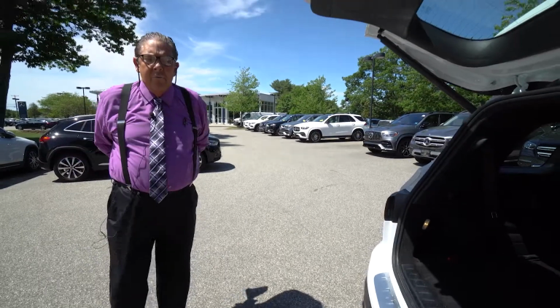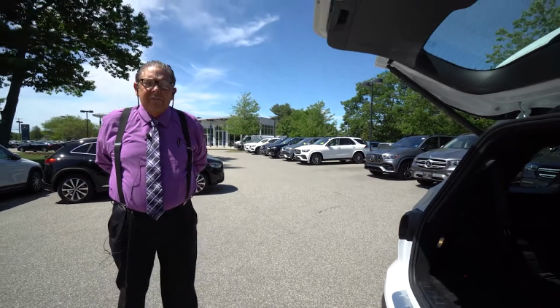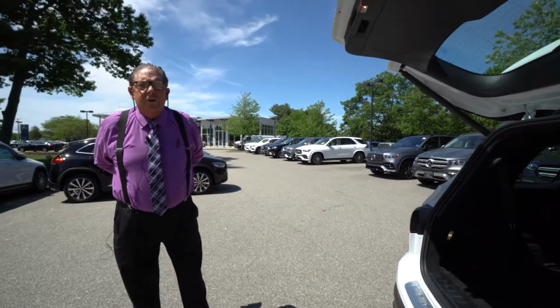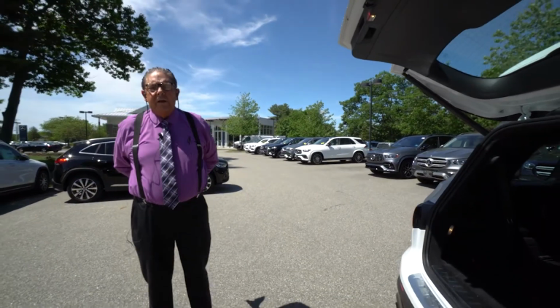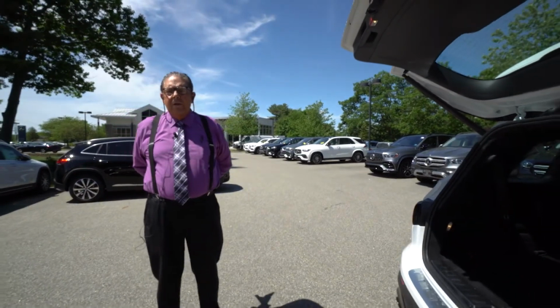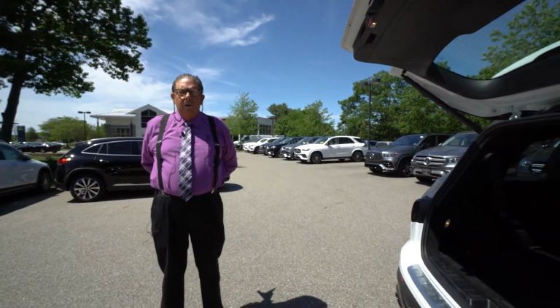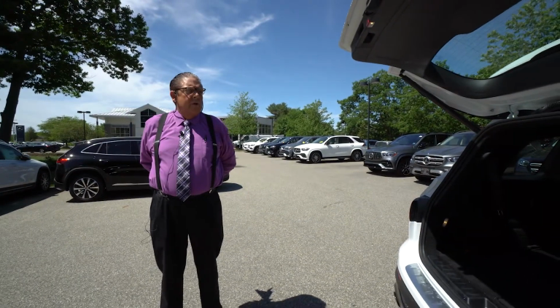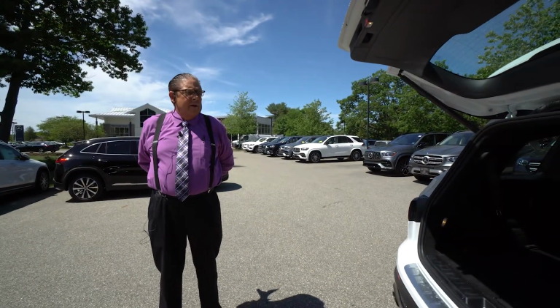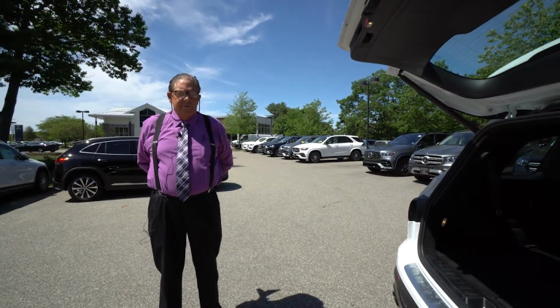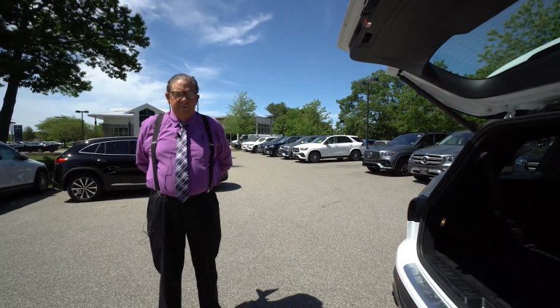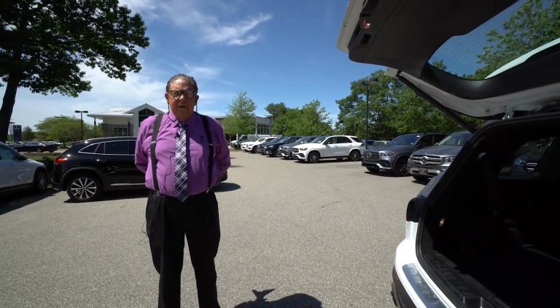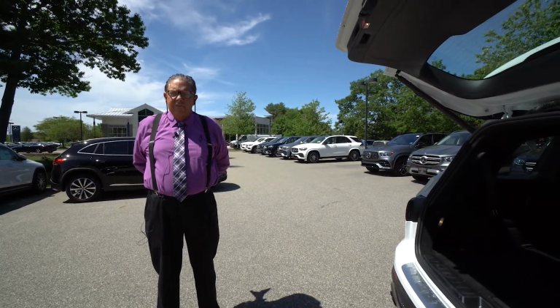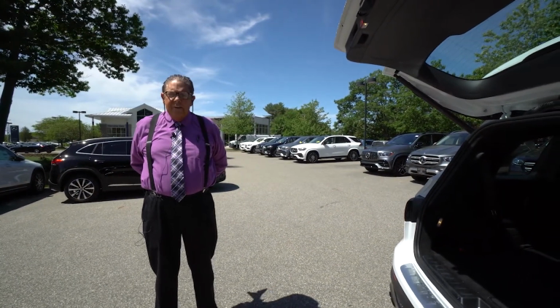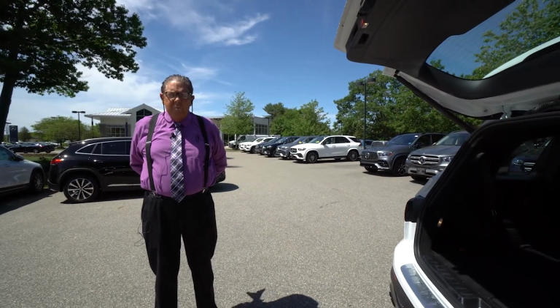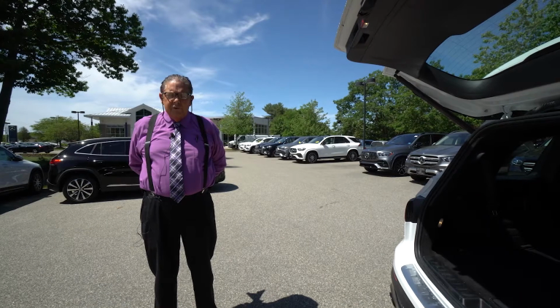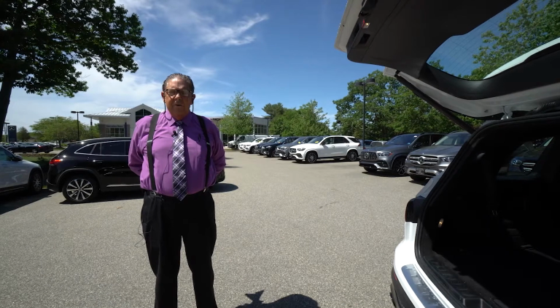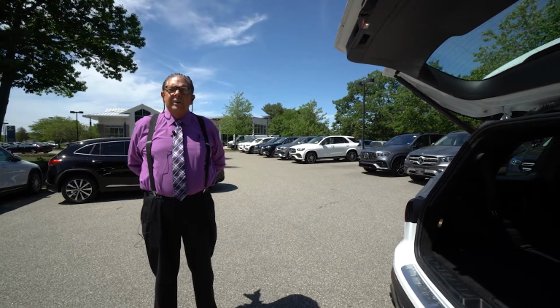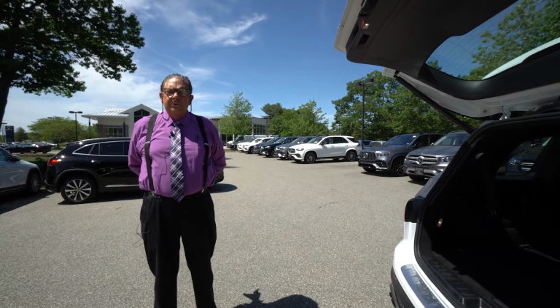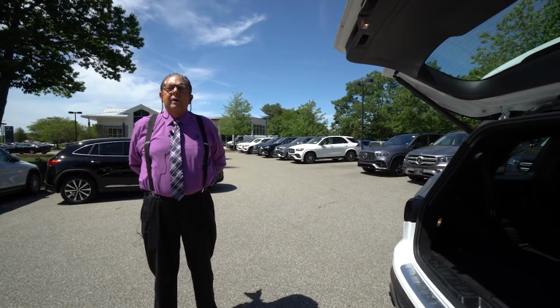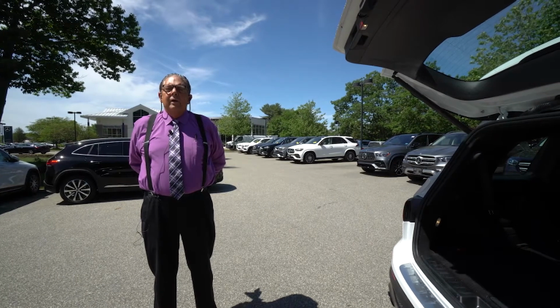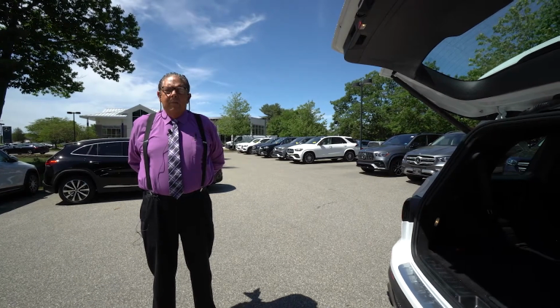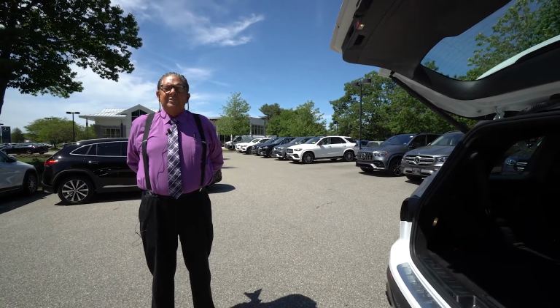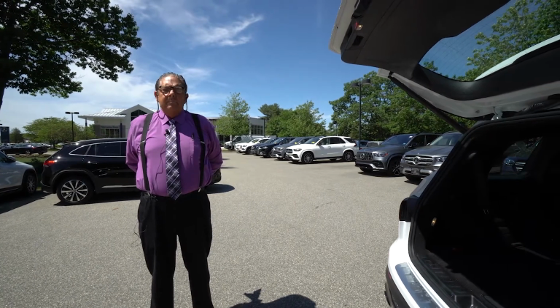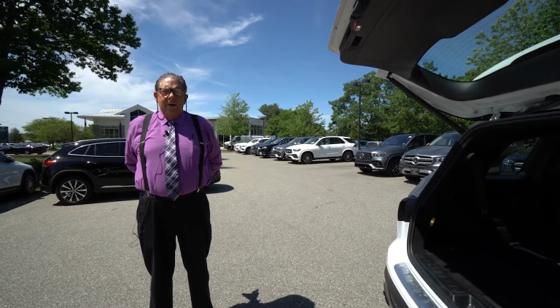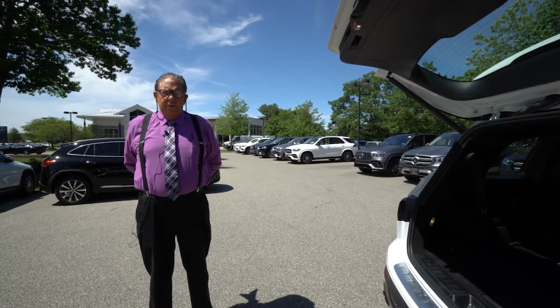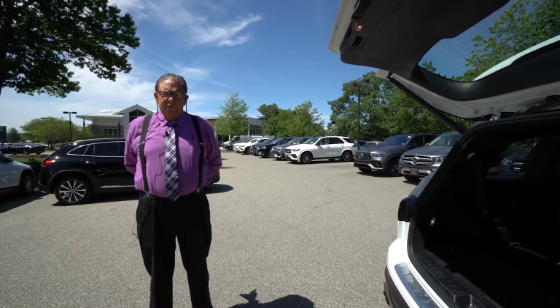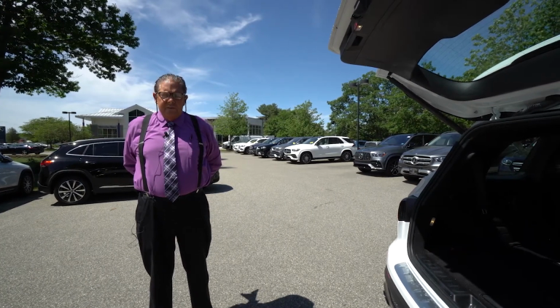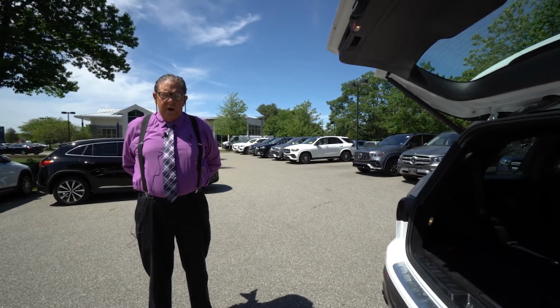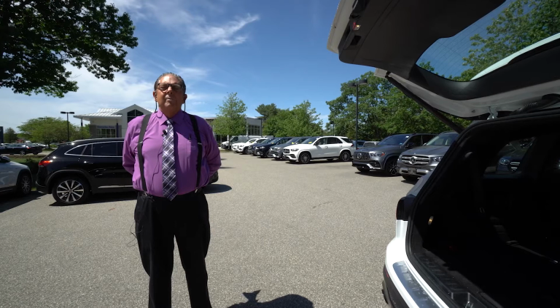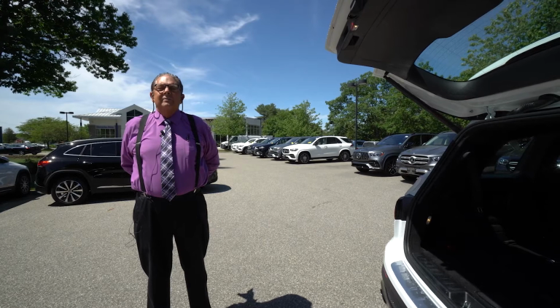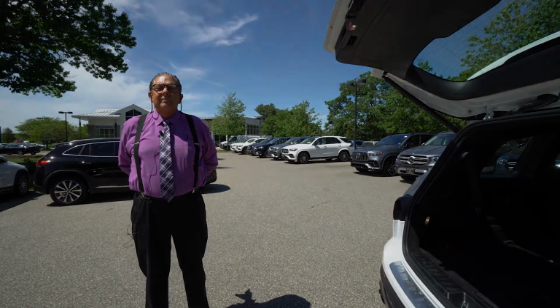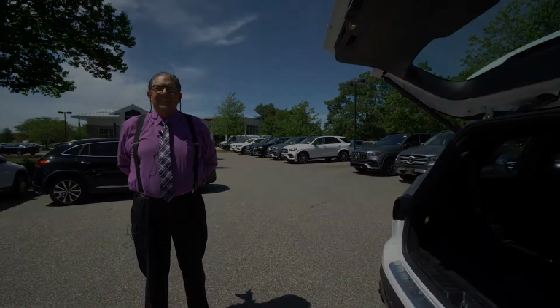Well that's just a quick little run around of this fun SUV. I hope you've enjoyed the video tour. I'm Watson, Prime Motors Mercedes, Scarborough, Maine. Thank you.